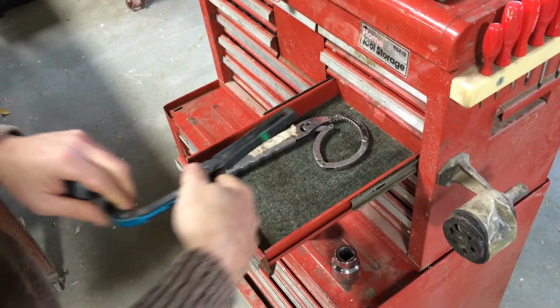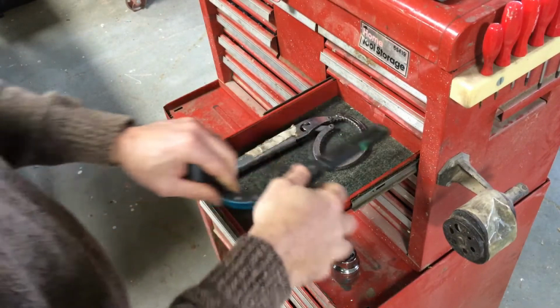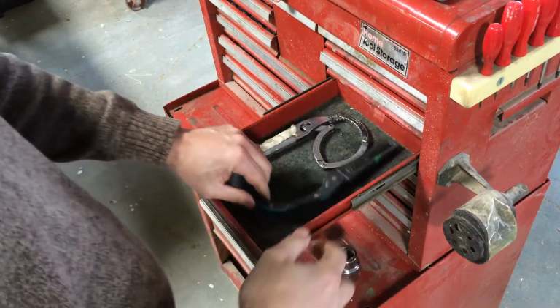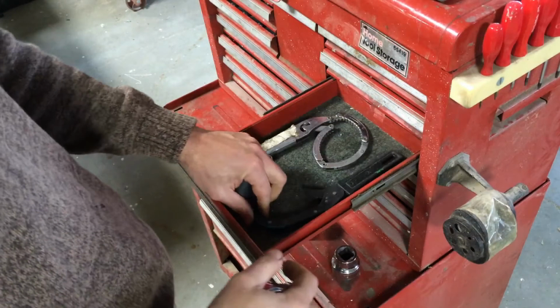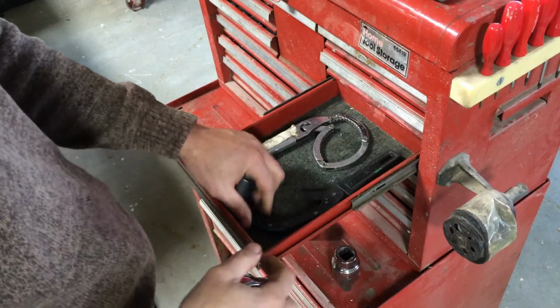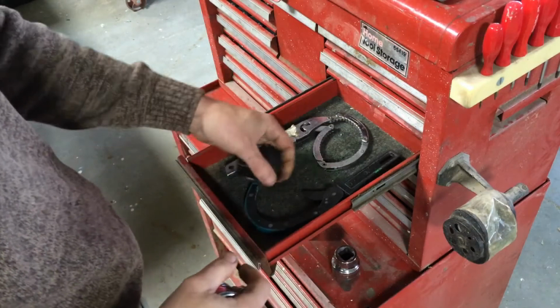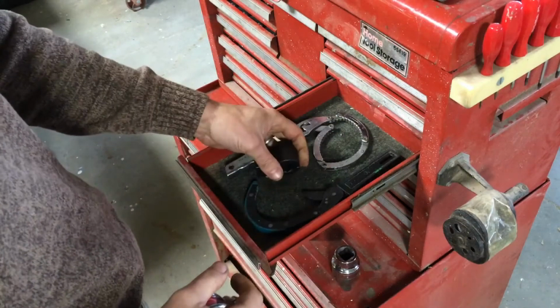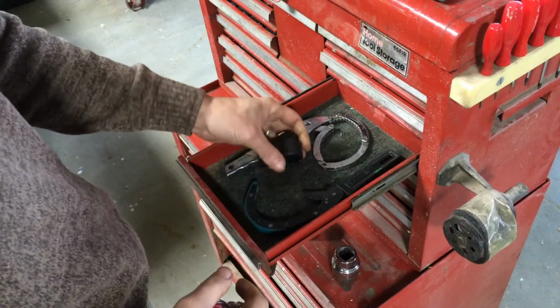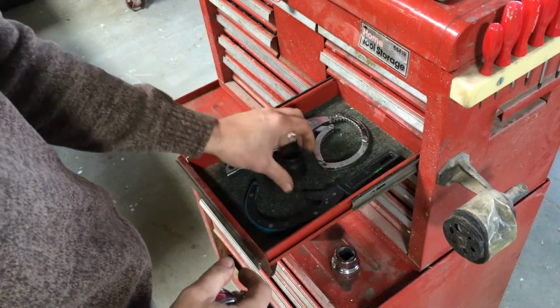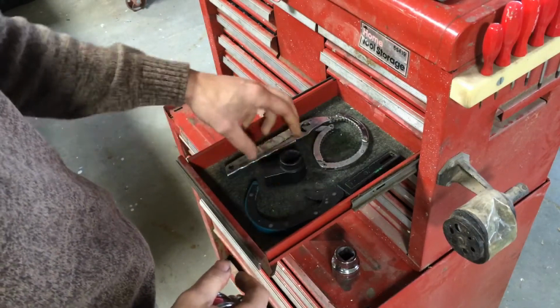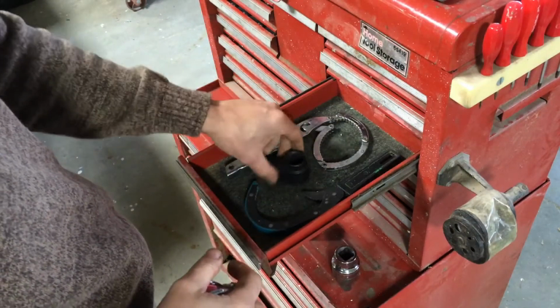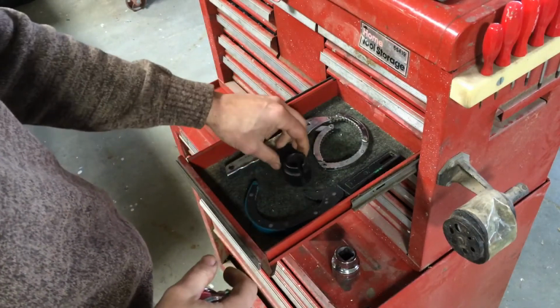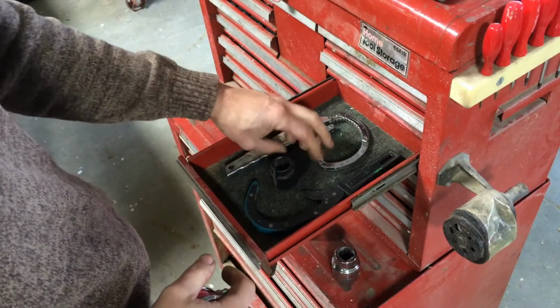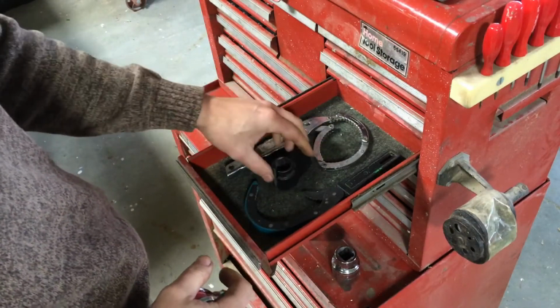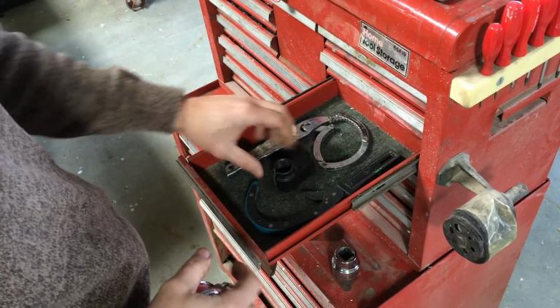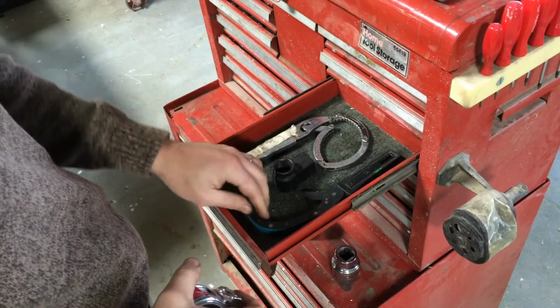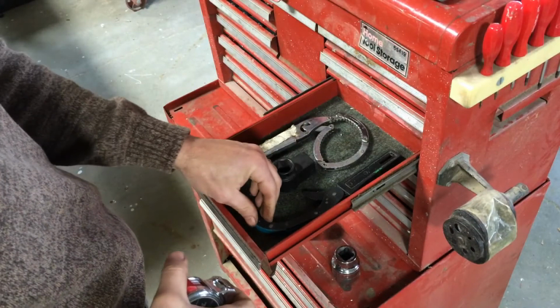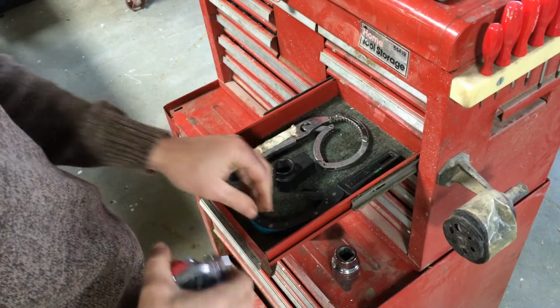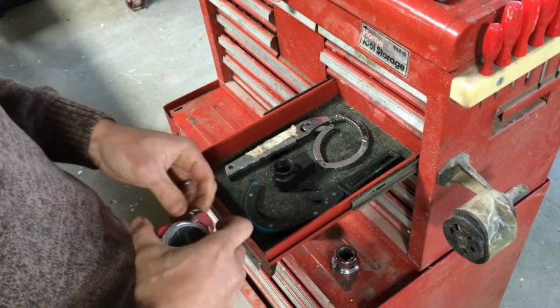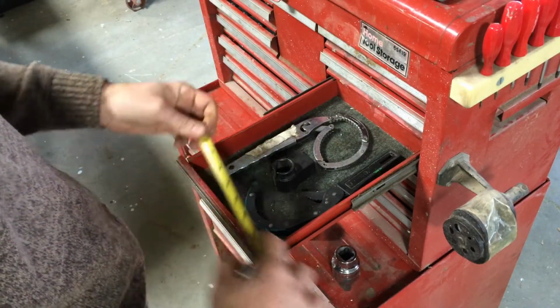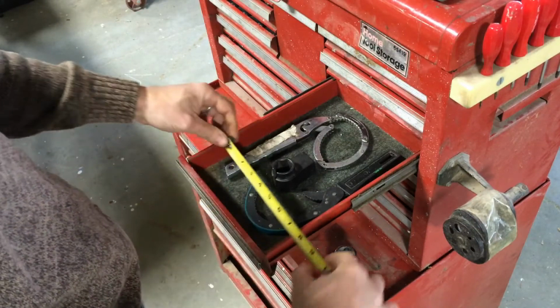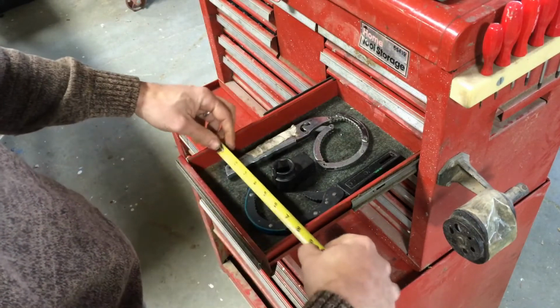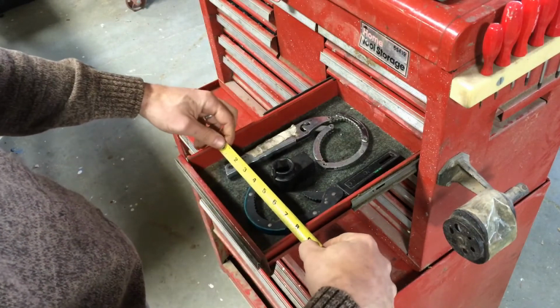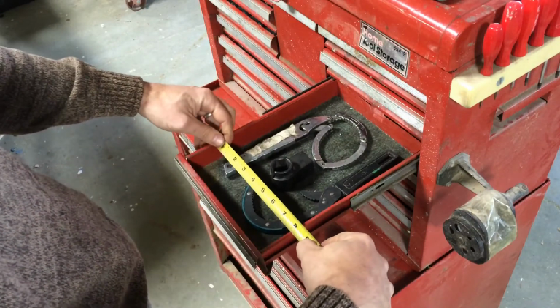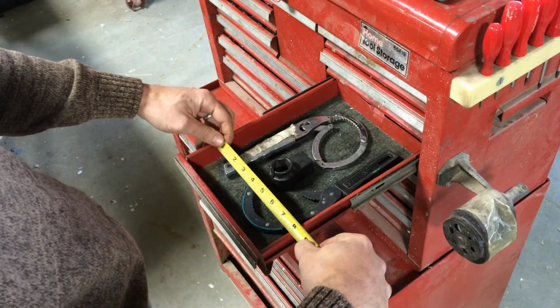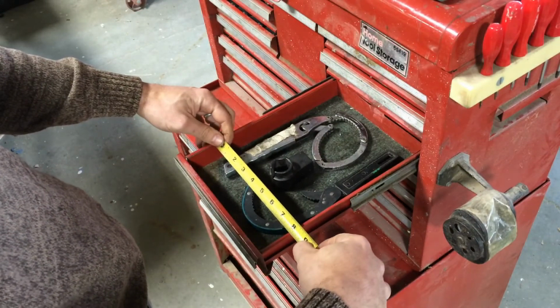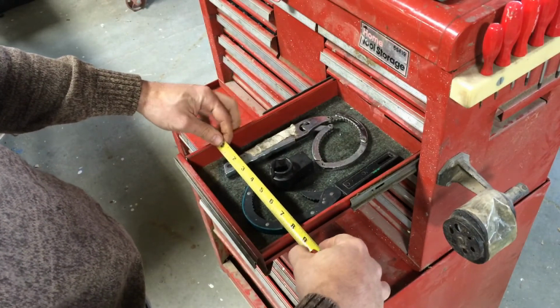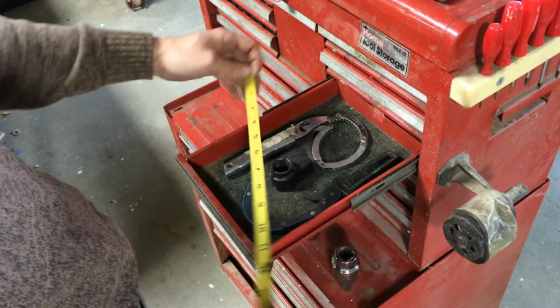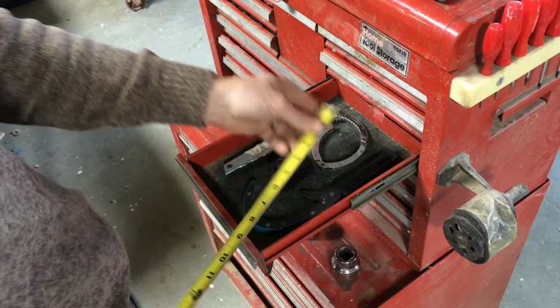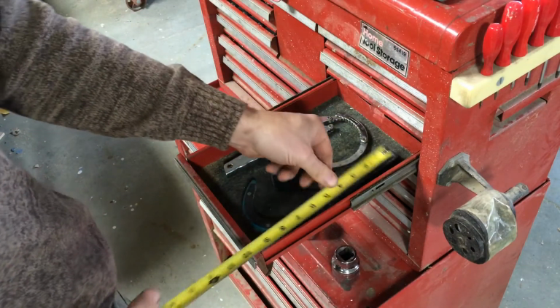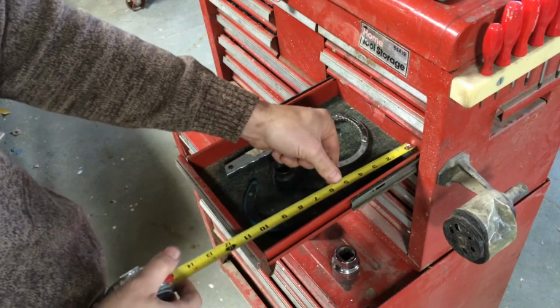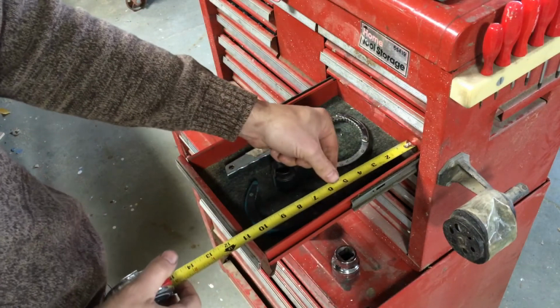In this video I'm going to go over making a foam insert for your toolbox to keep your tools organized, on the Glowforge using Inkscape.